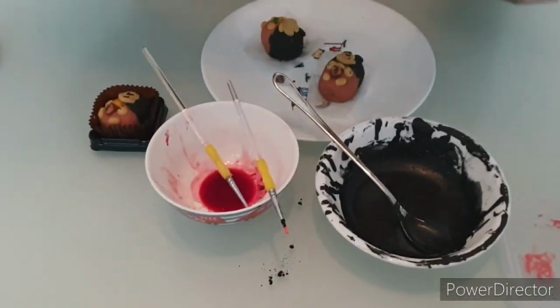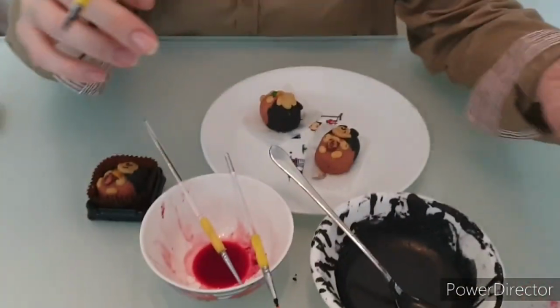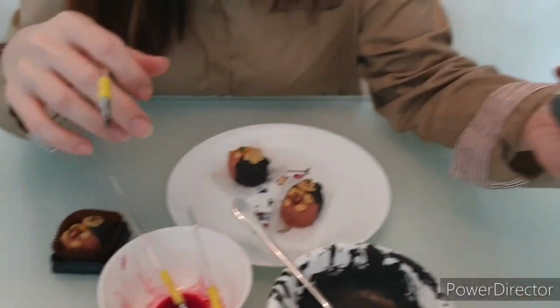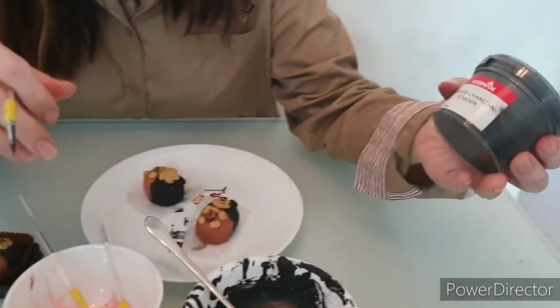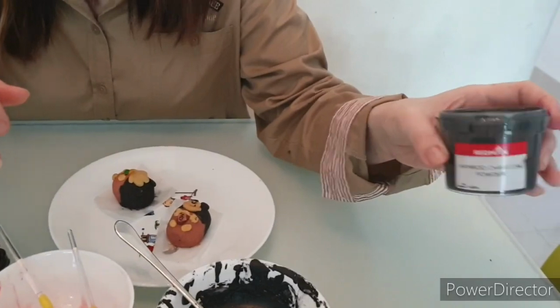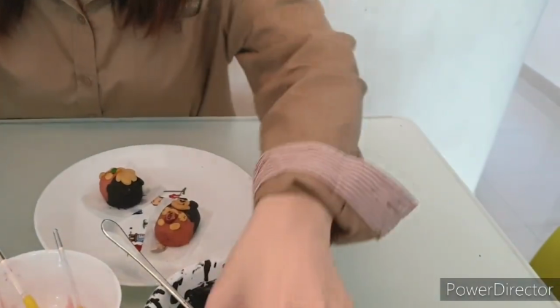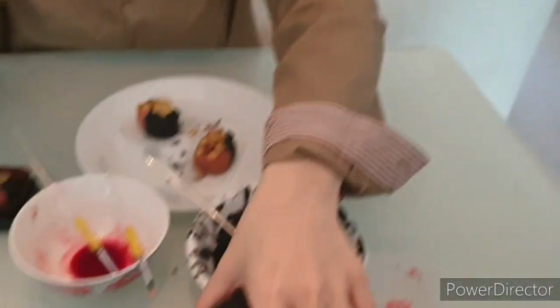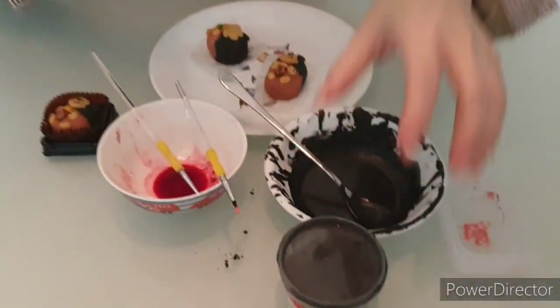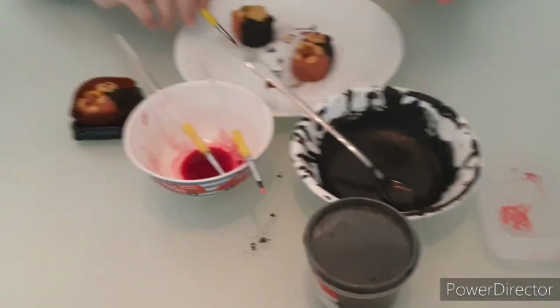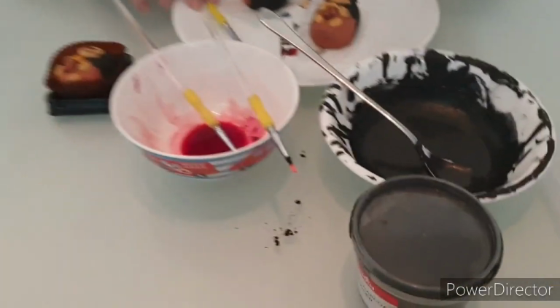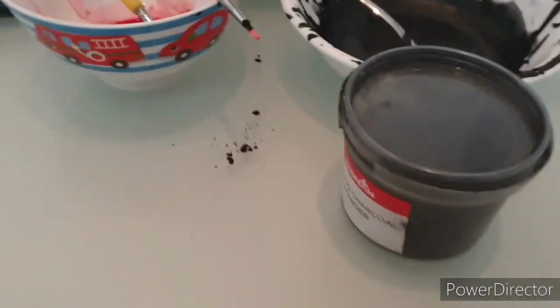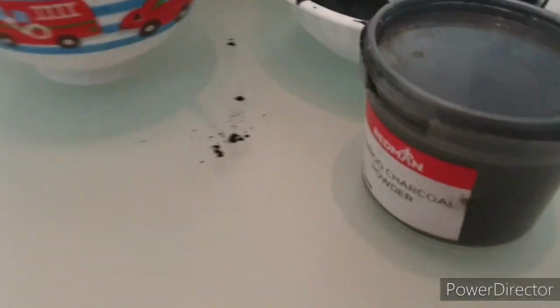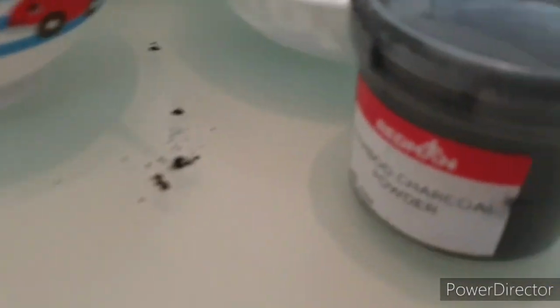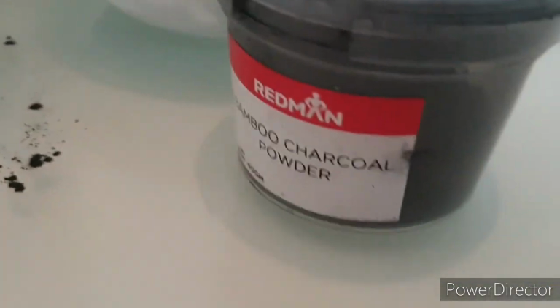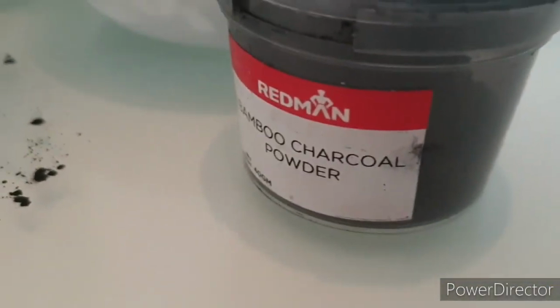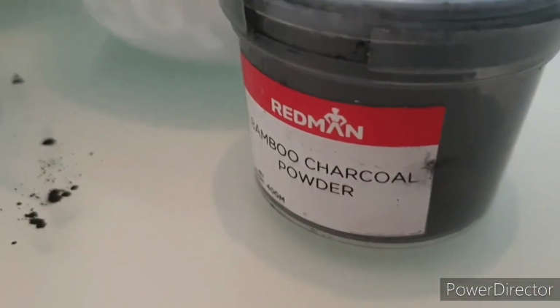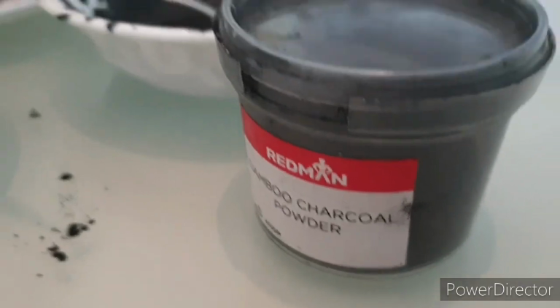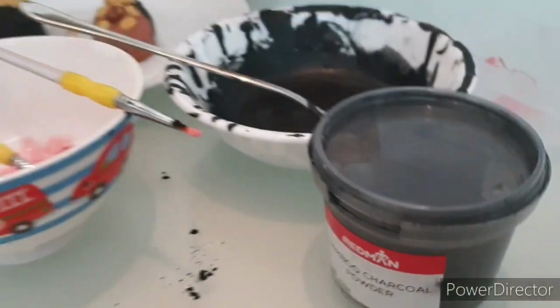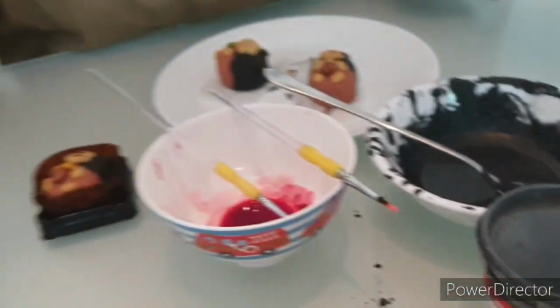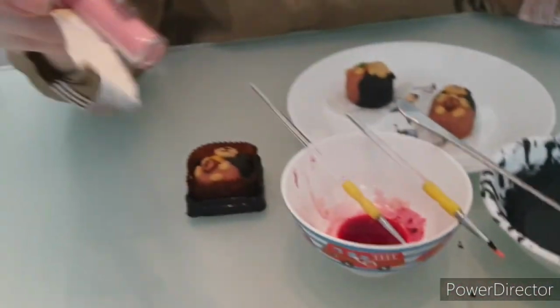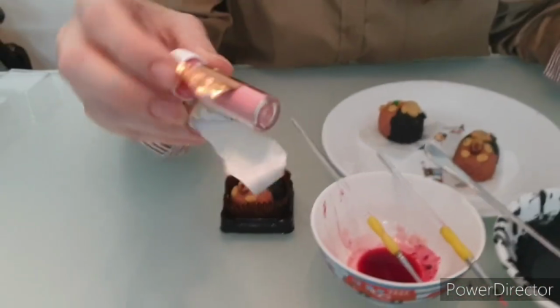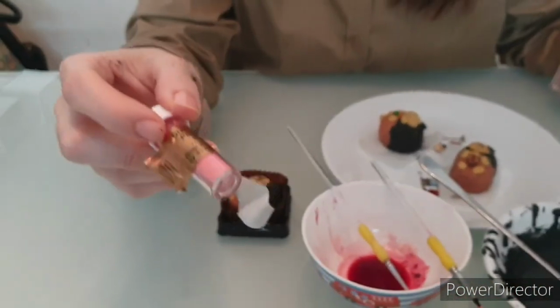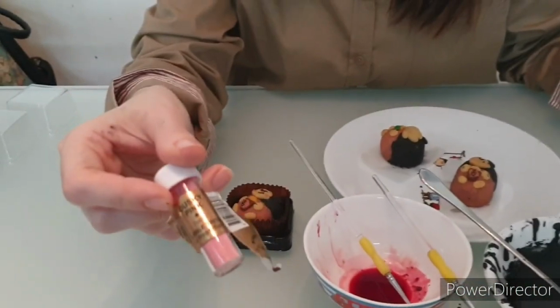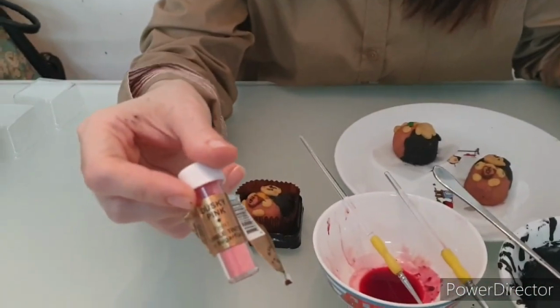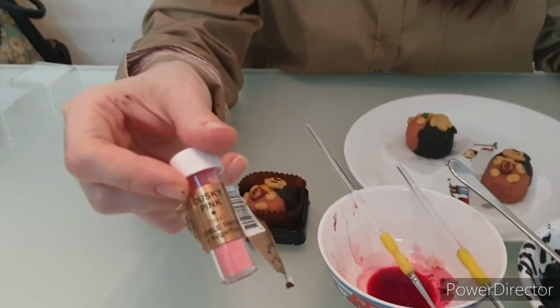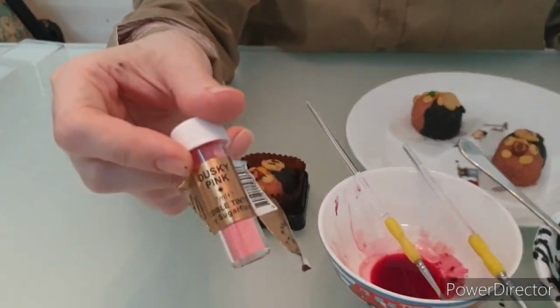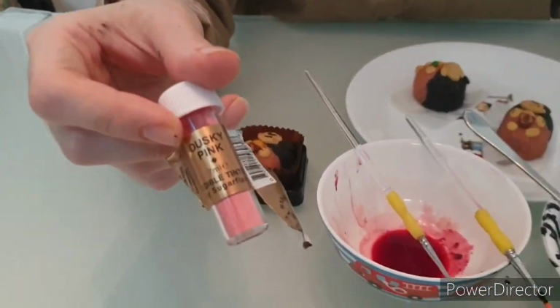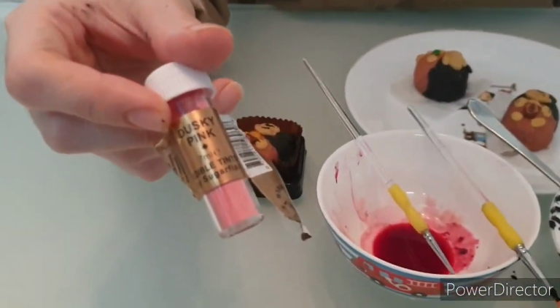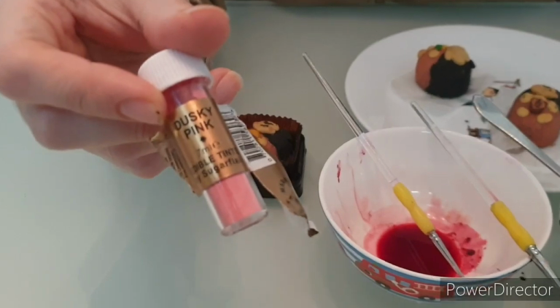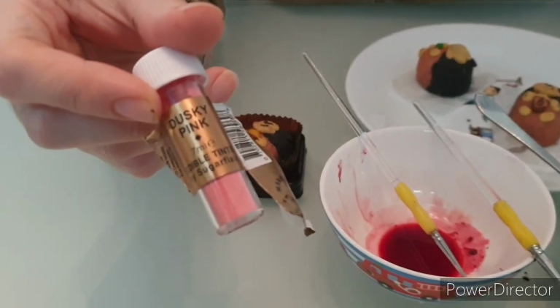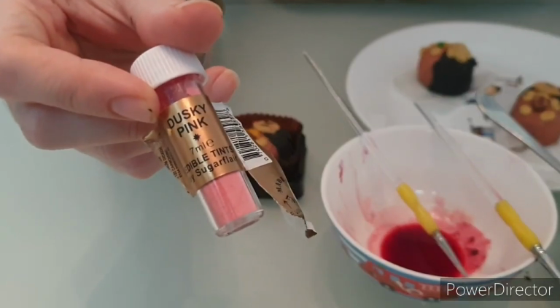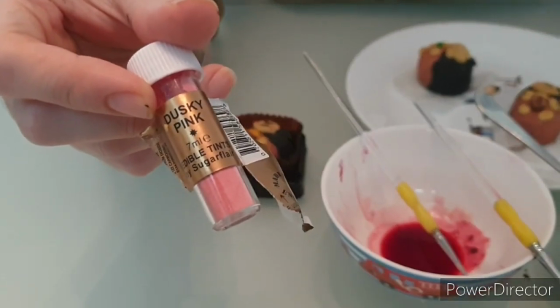This is the charcoal powder. And then I have some pink dust — you can actually get this from Poon Huan. I've got some pink dust for the cheeks — rosy cheeks.